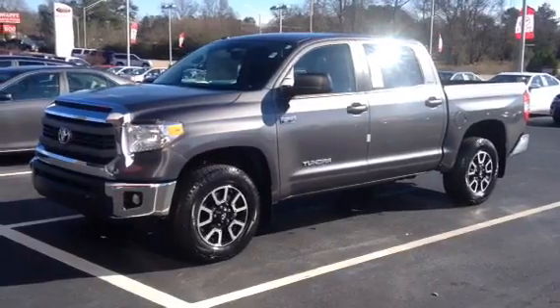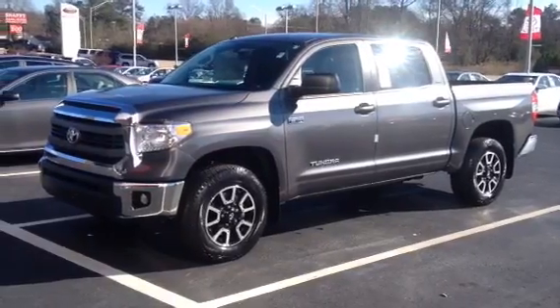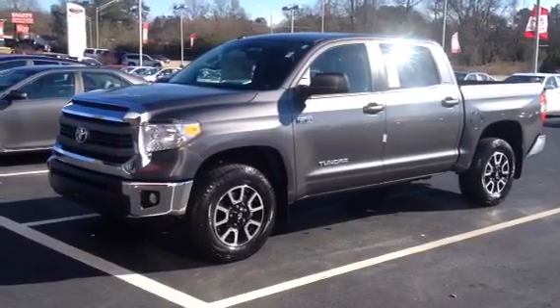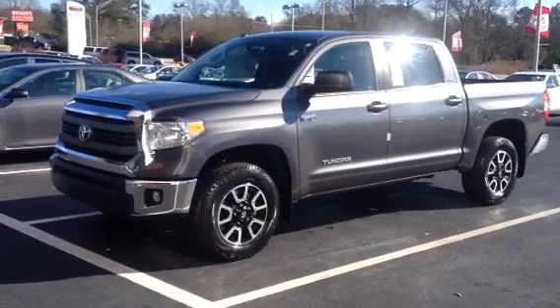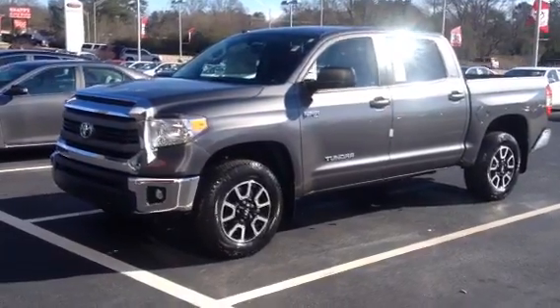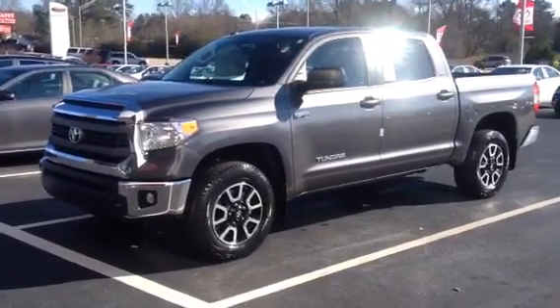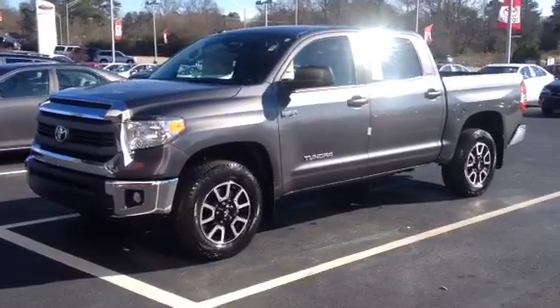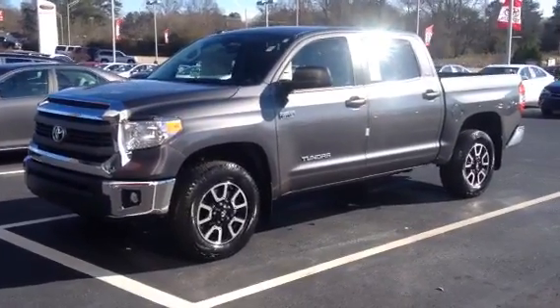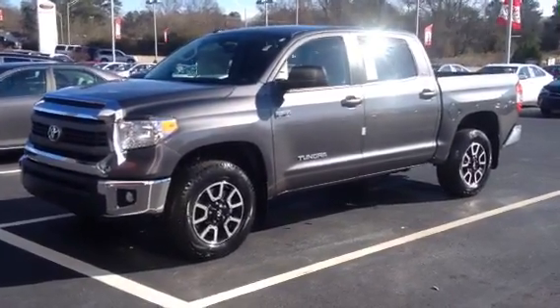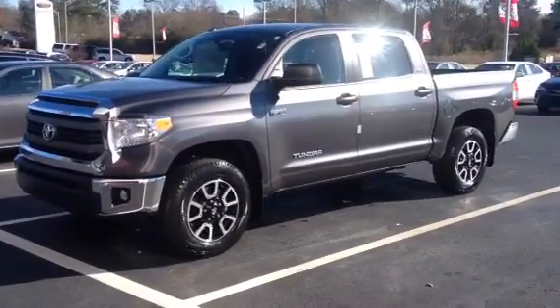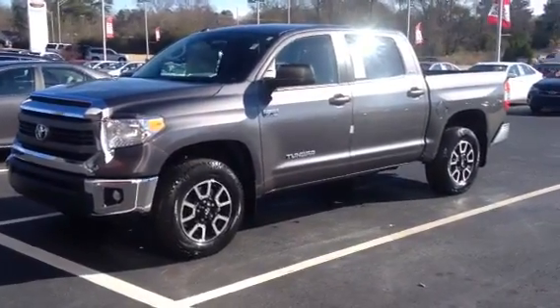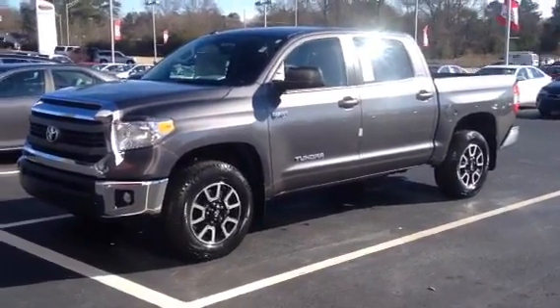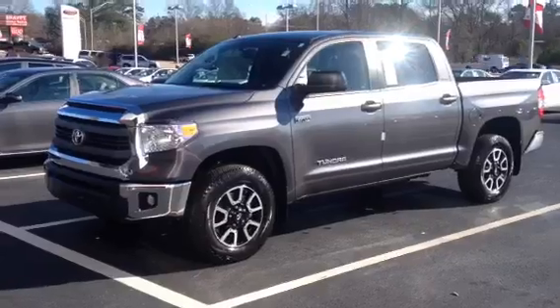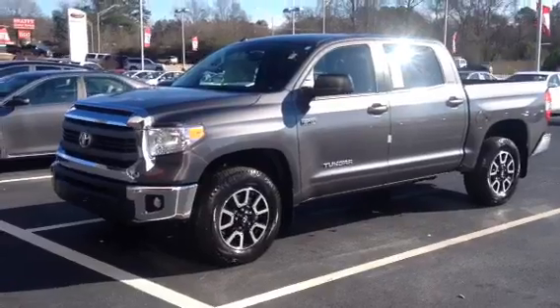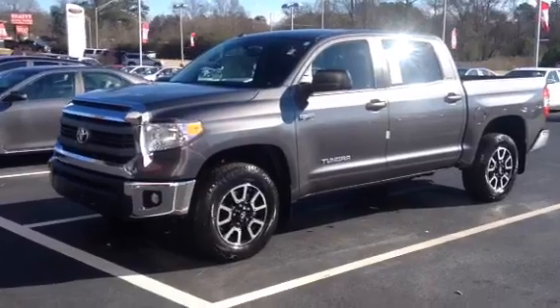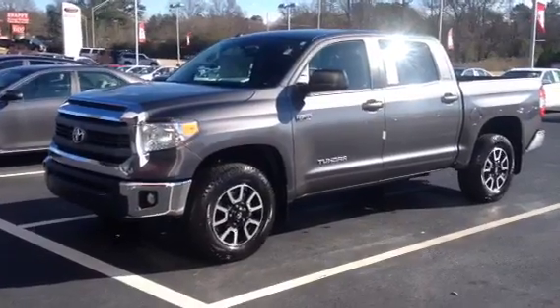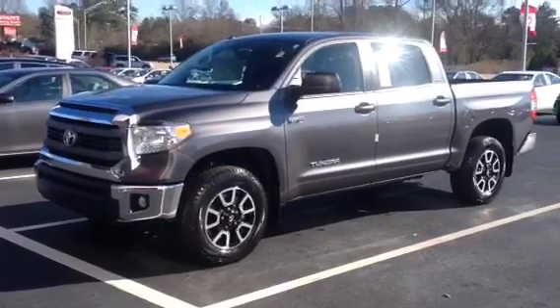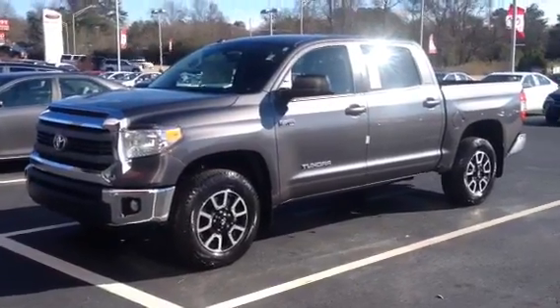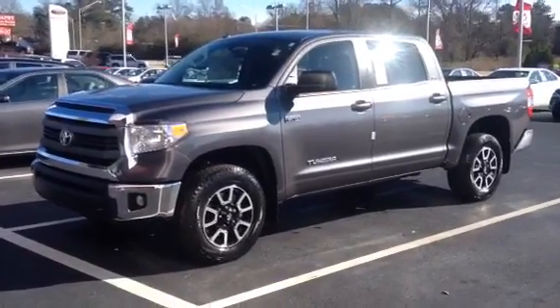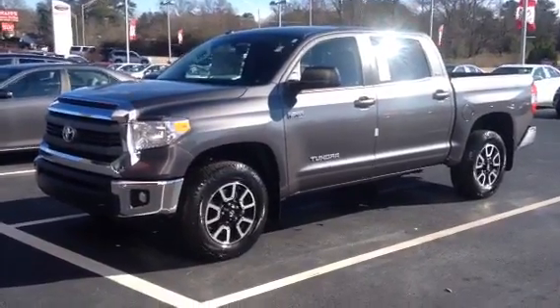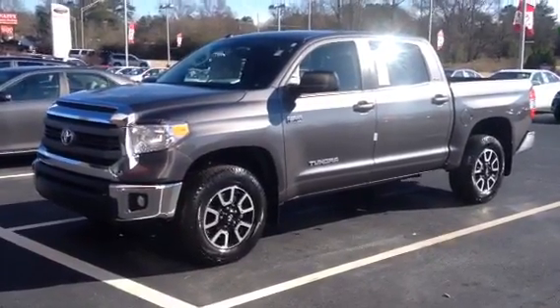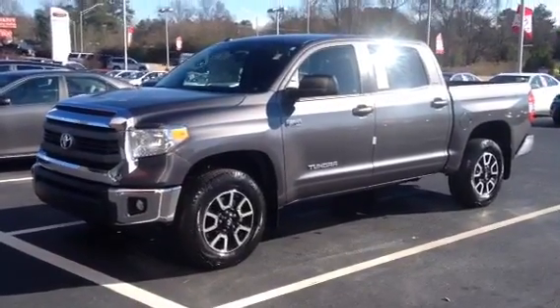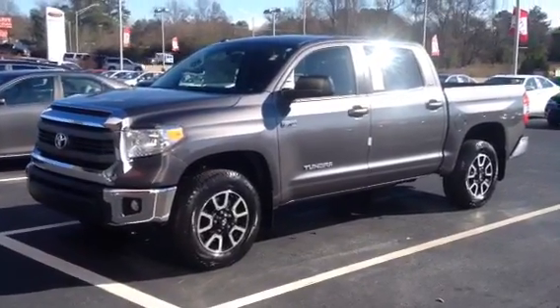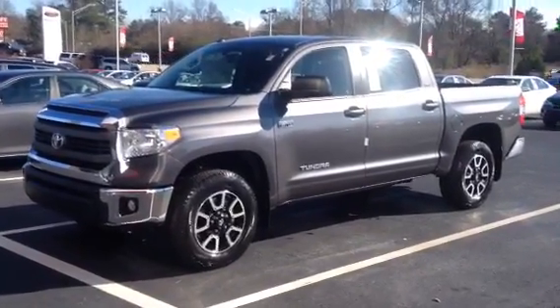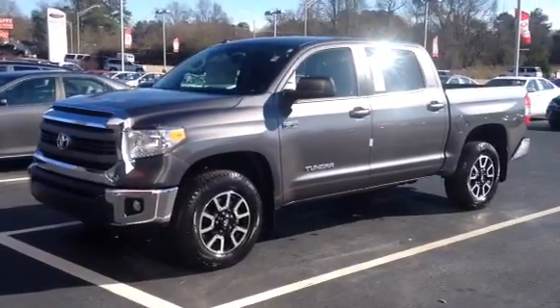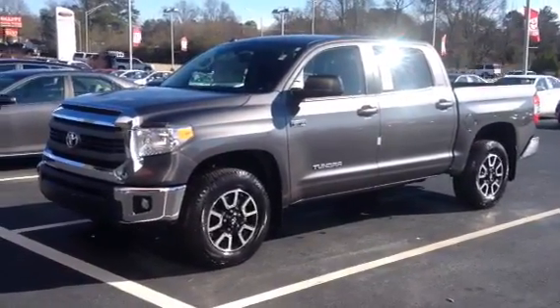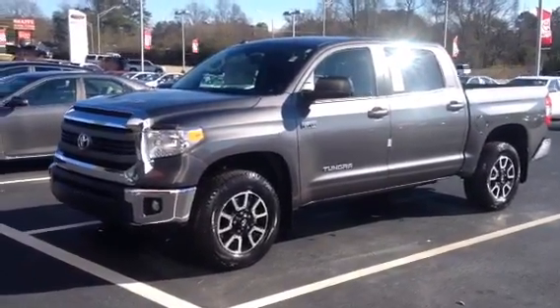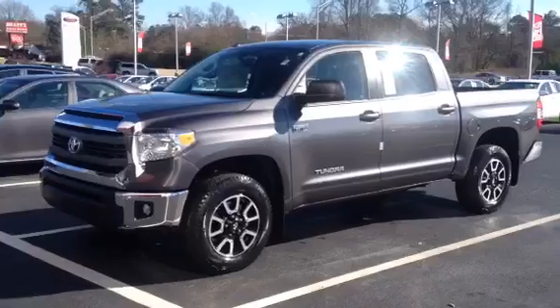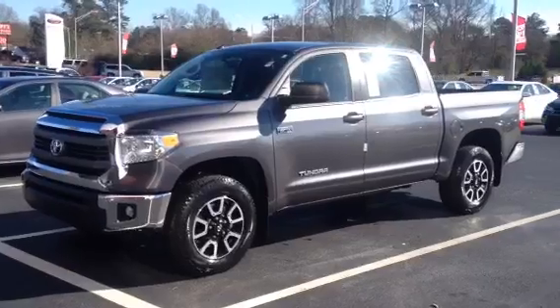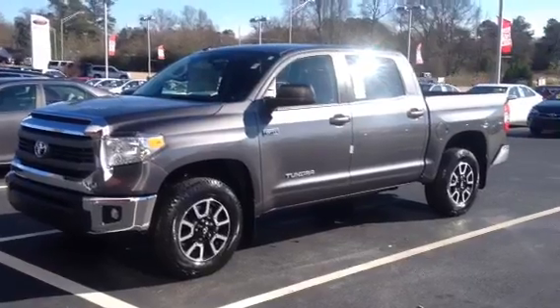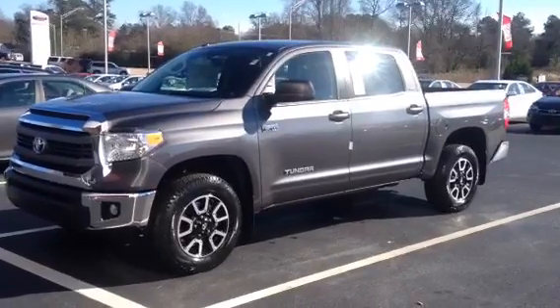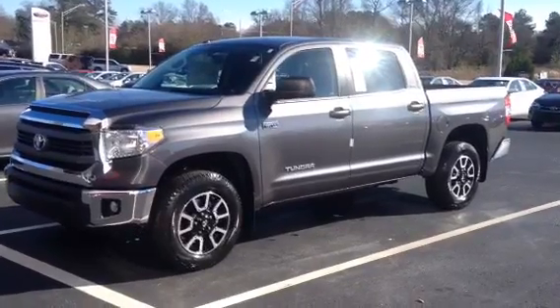This is Ronnie Barnes at LaGrange Toyota in LaGrange, Georgia. This video is for Megan. I want to thank you for your inquiry on a brand new 2015 Toyota Tundra four-wheel drive Crew Max.